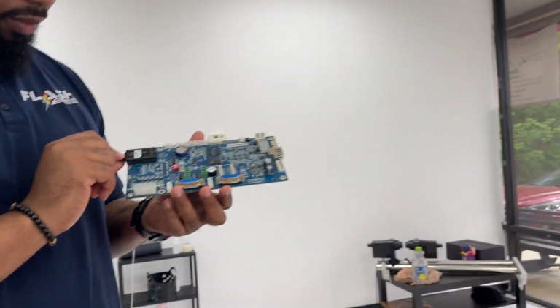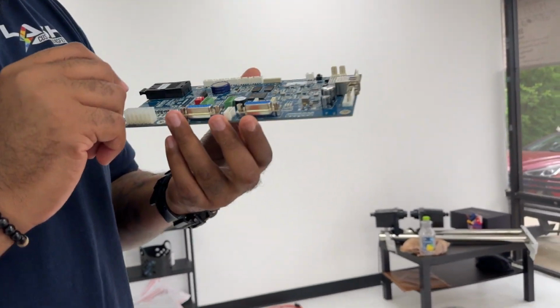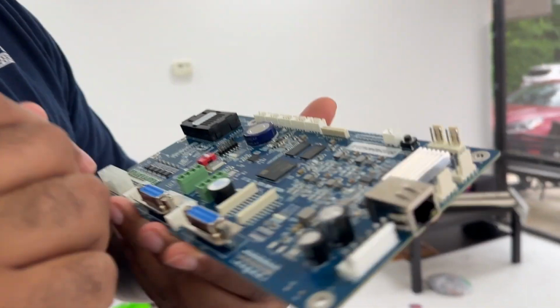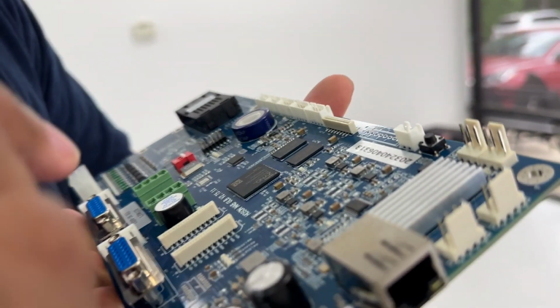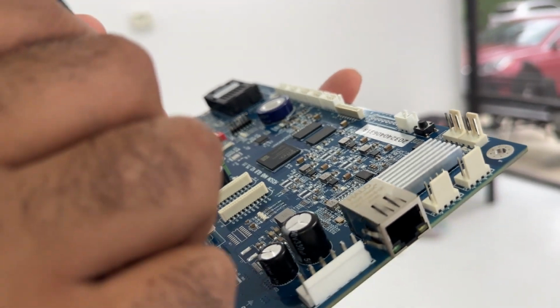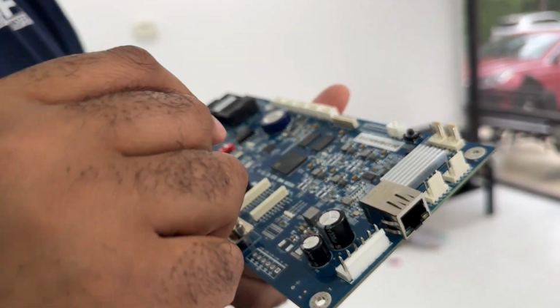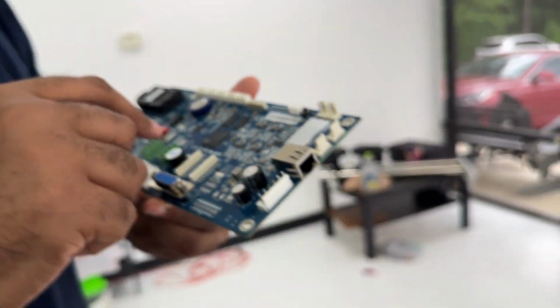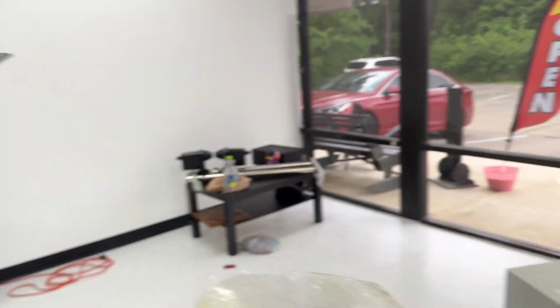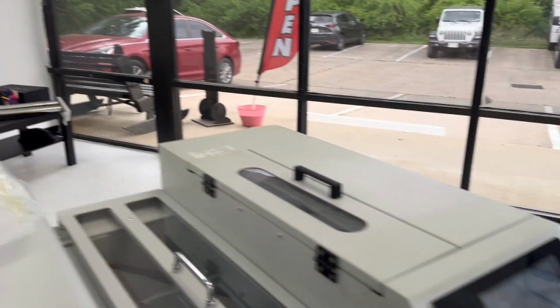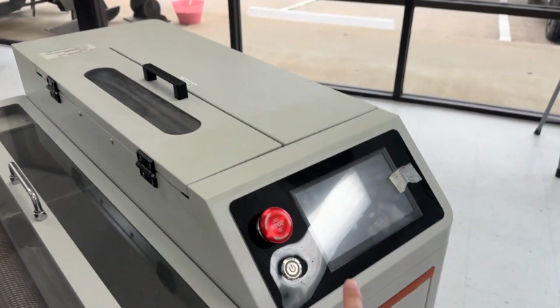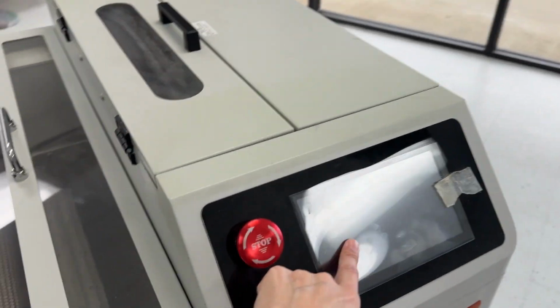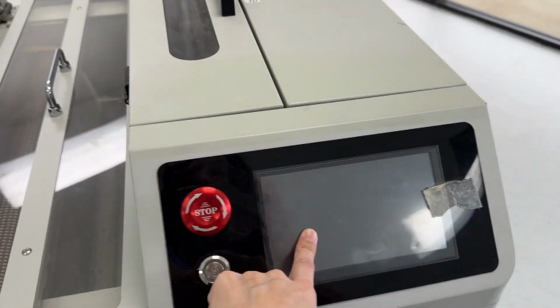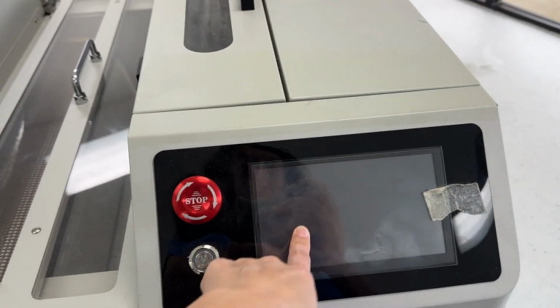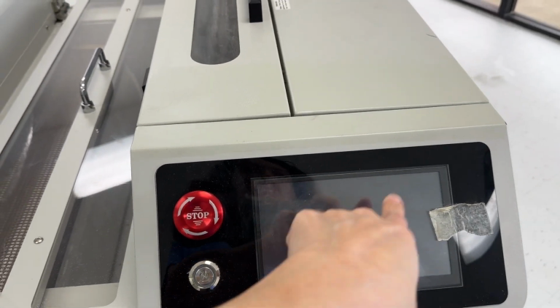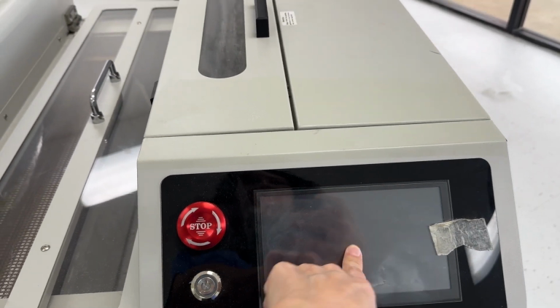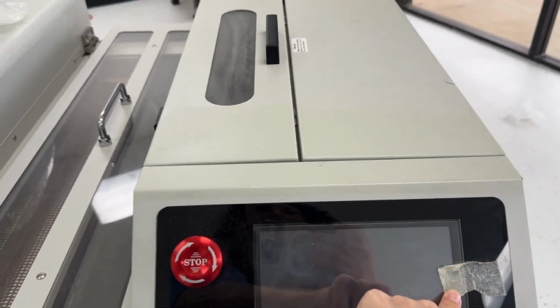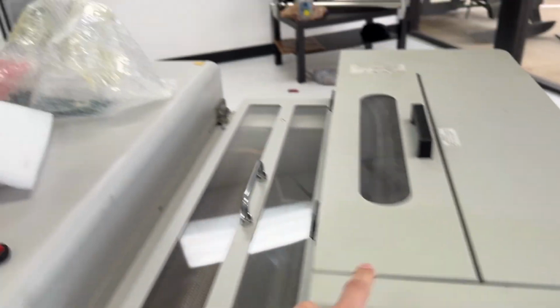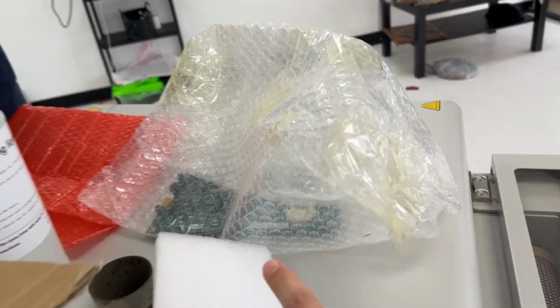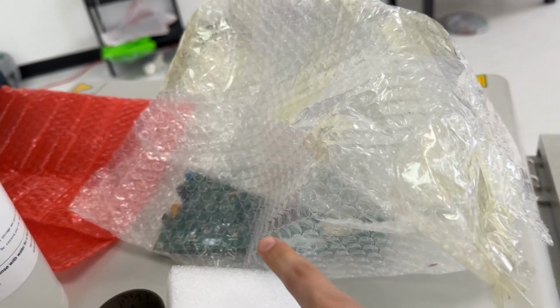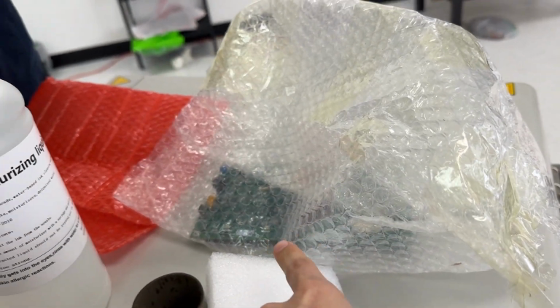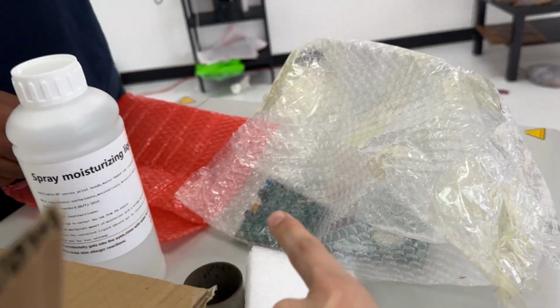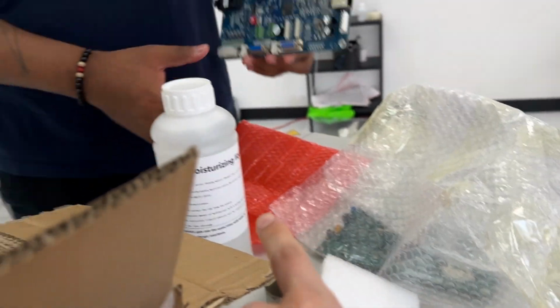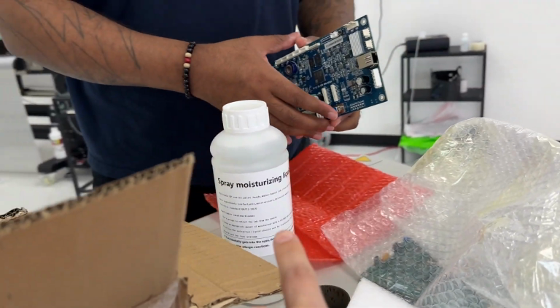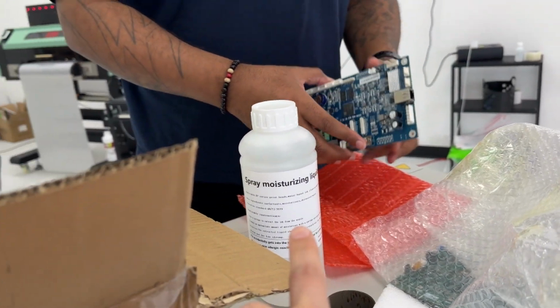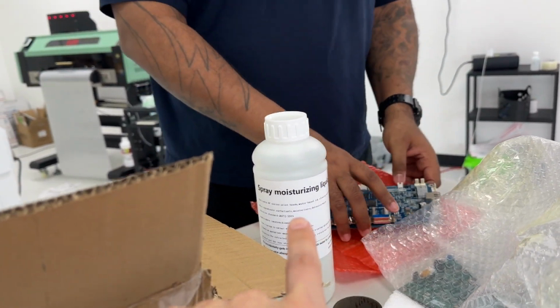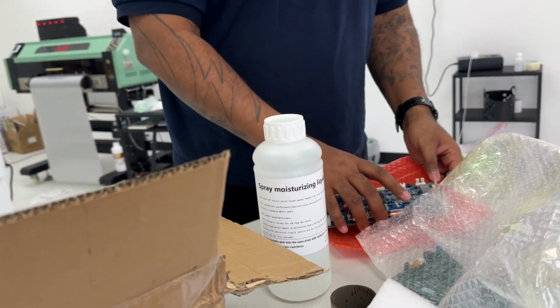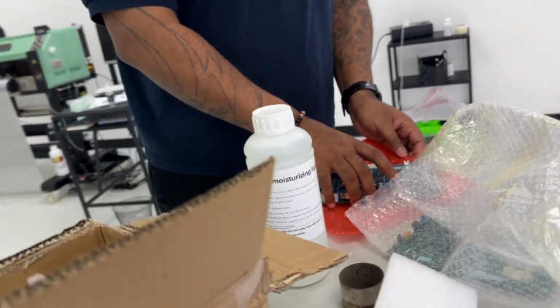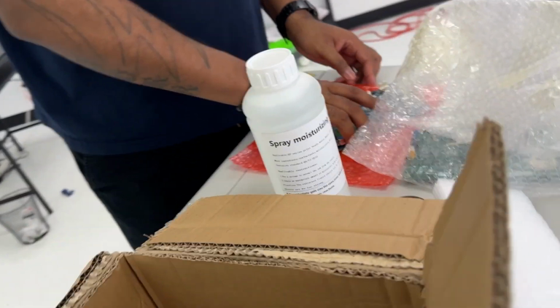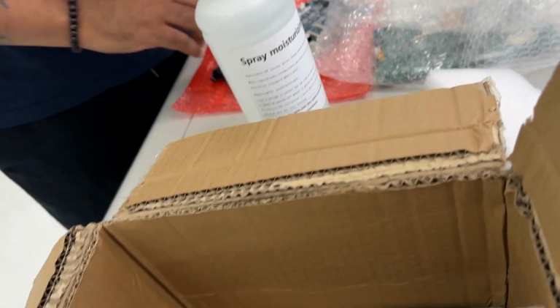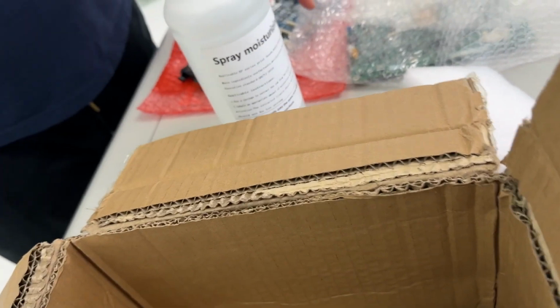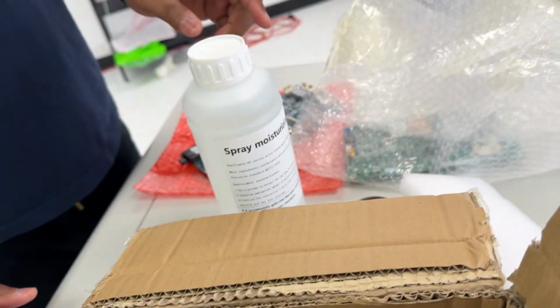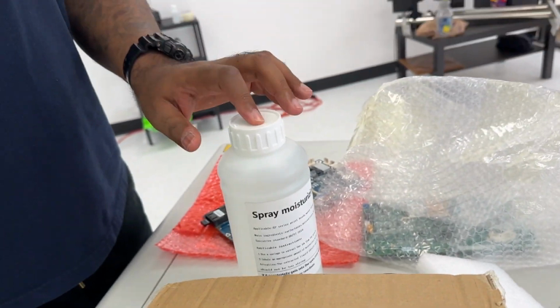What the heck is that? So this is the board for the DTF printer, and then we also got a new screen for the shaker because it is out - which is that right there. Oh, it is?